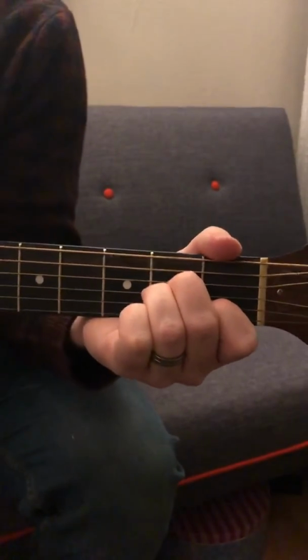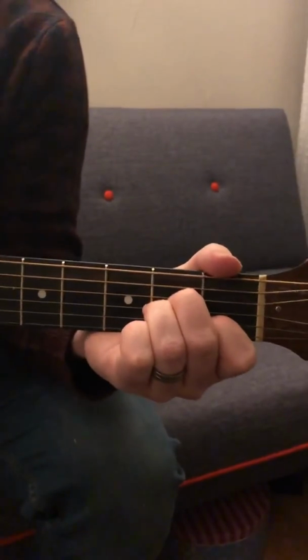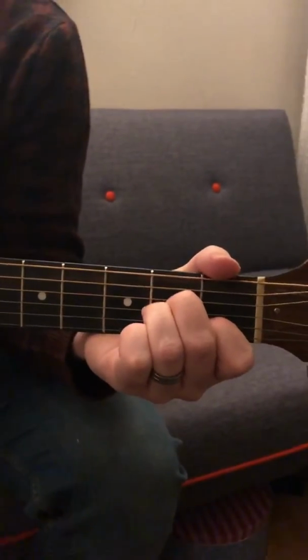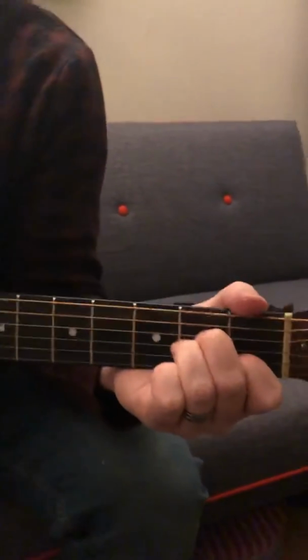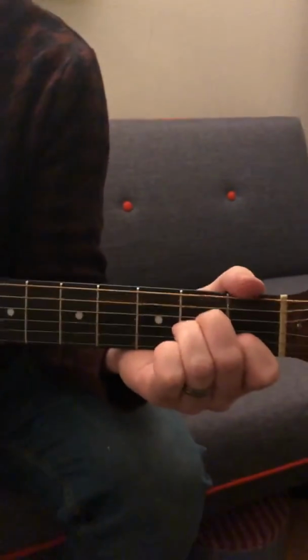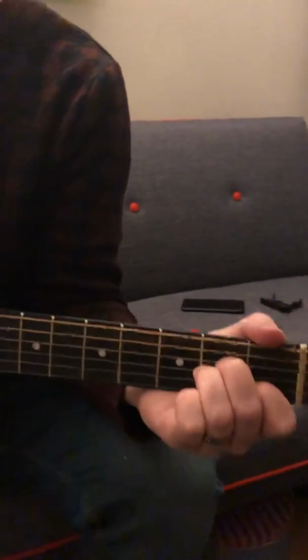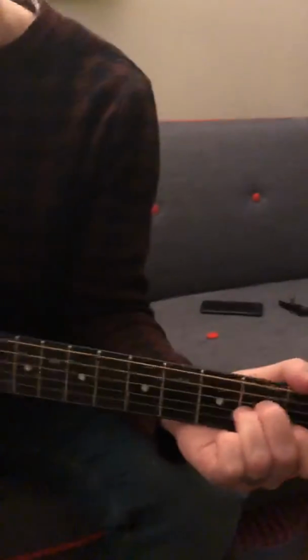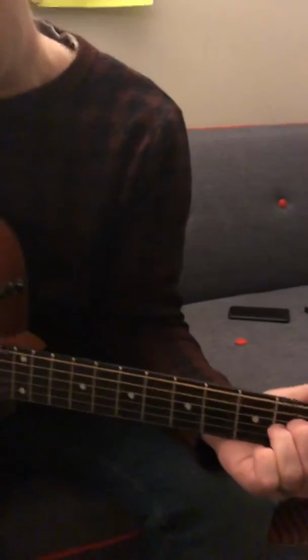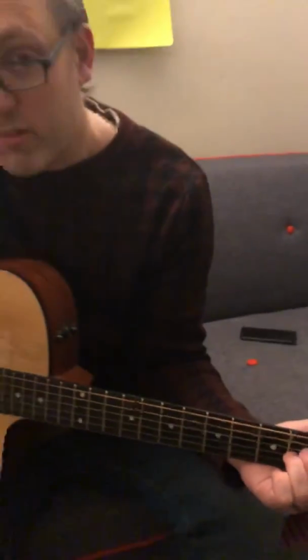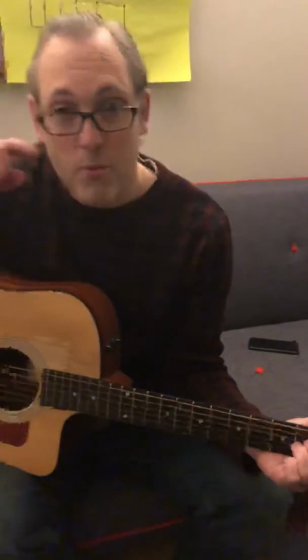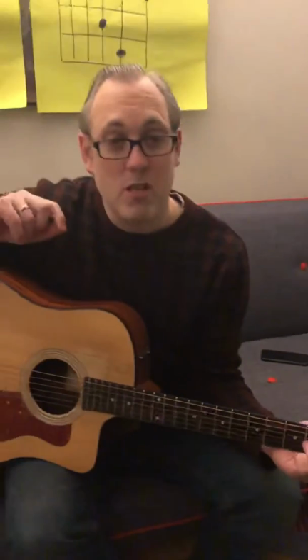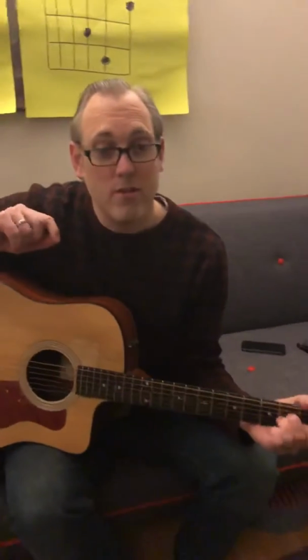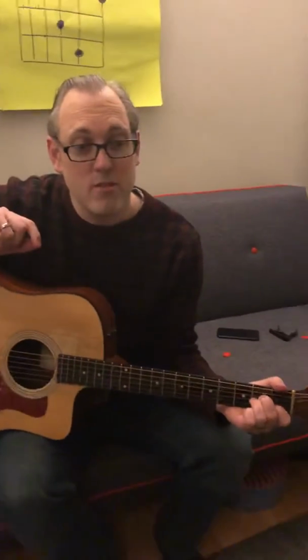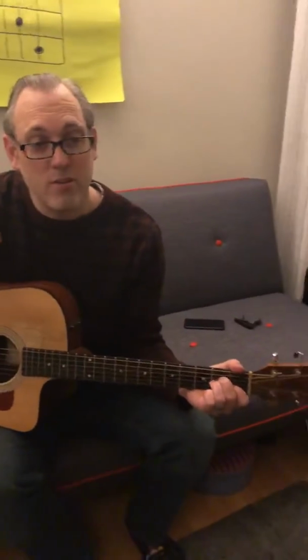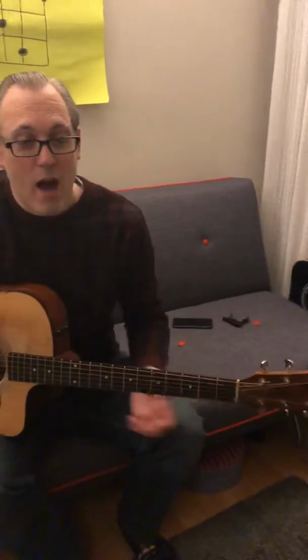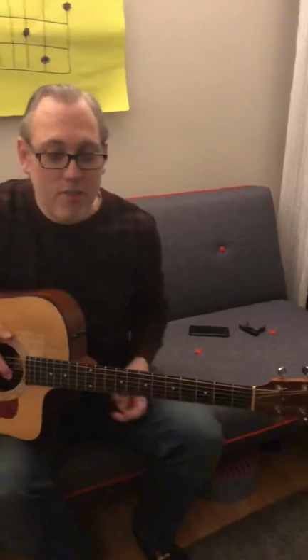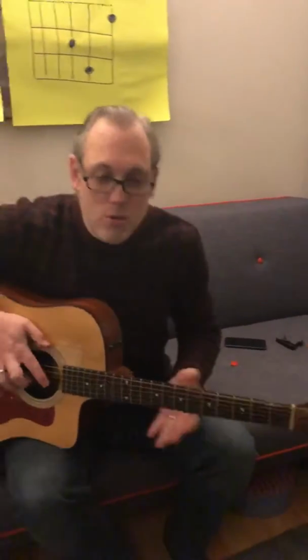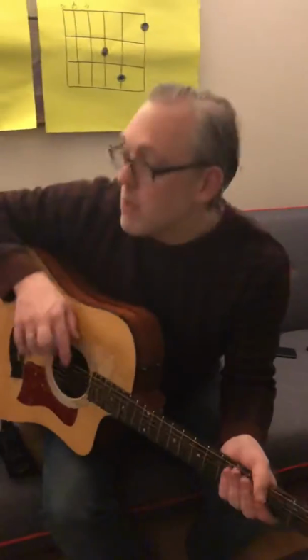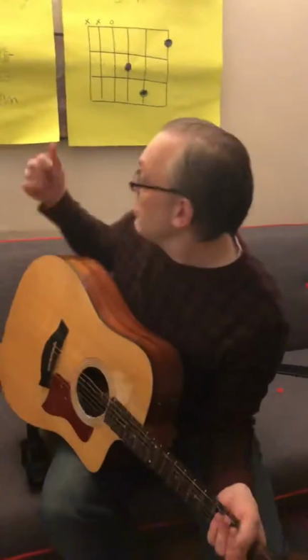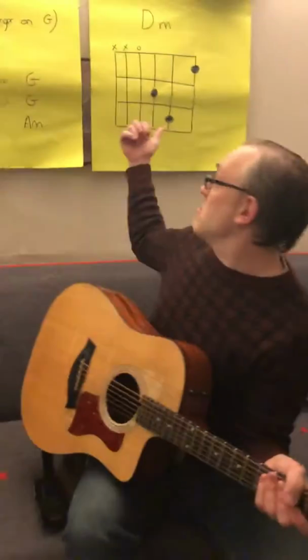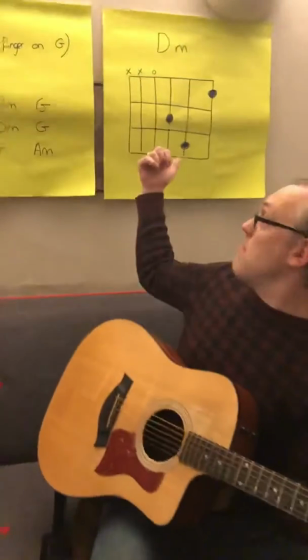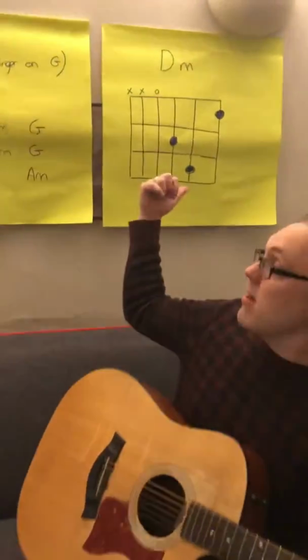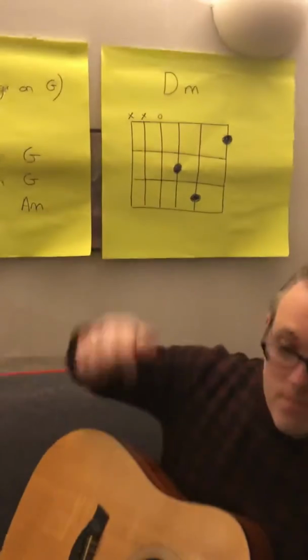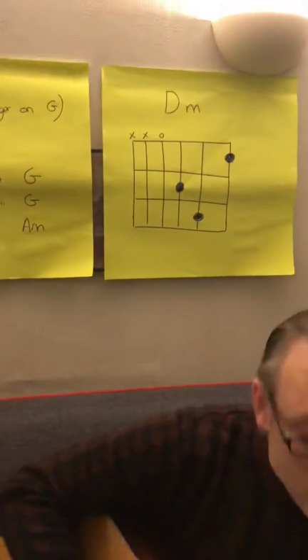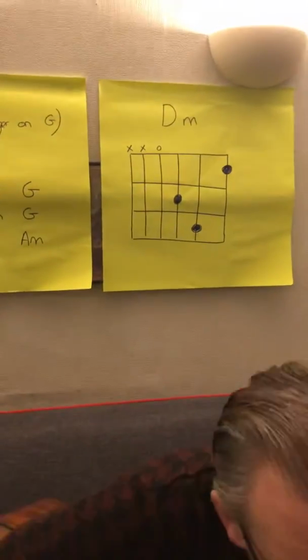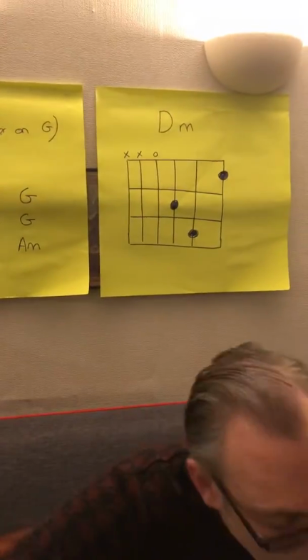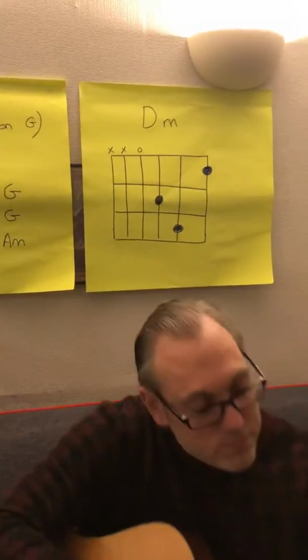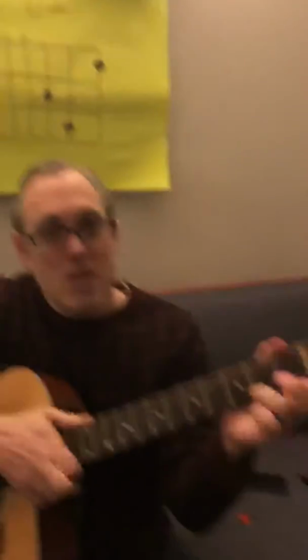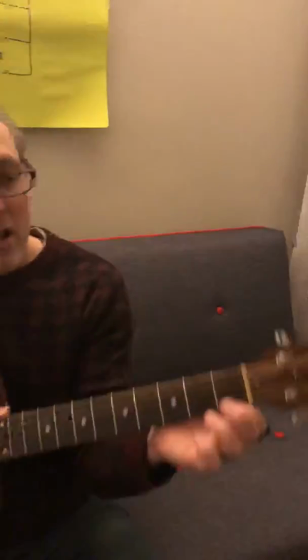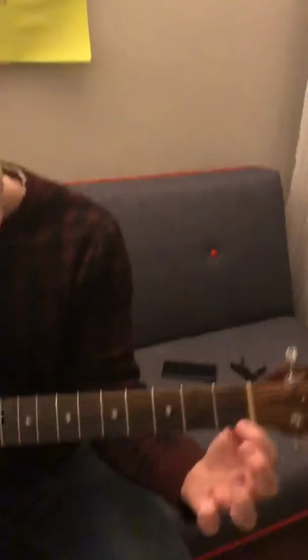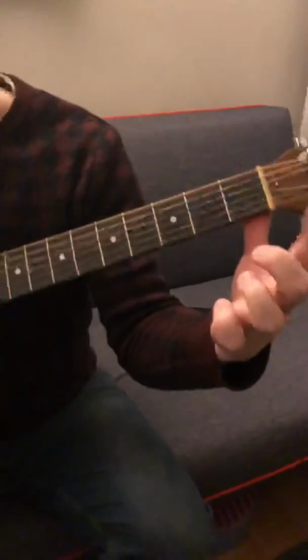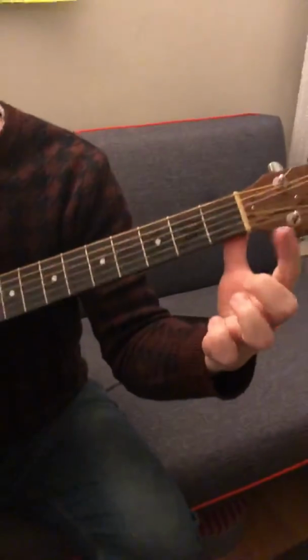A minor, D minor, G, and then you go back to the F, A minor, F, A minor. Then there's another F, but I wouldn't play that one — I'd get your fingers in the right position to go back to the verse.